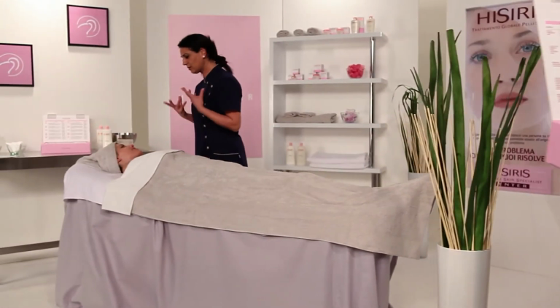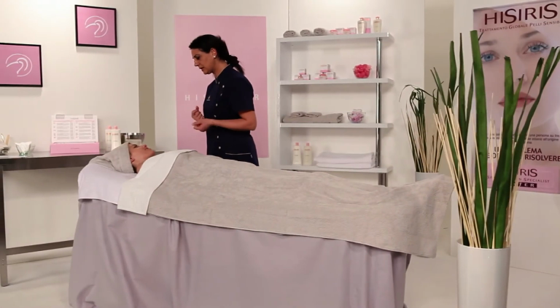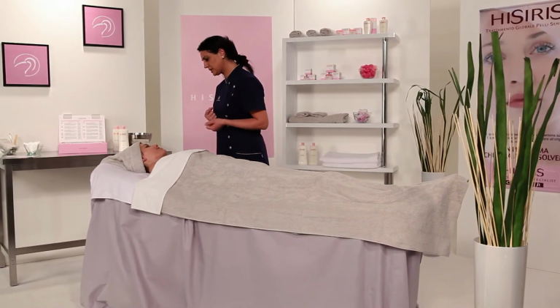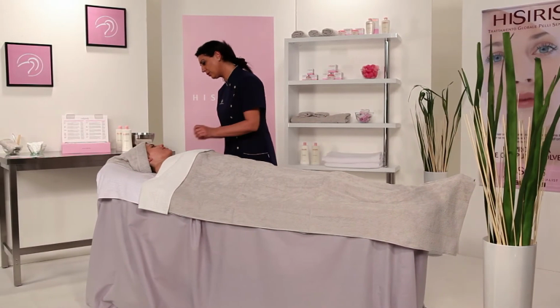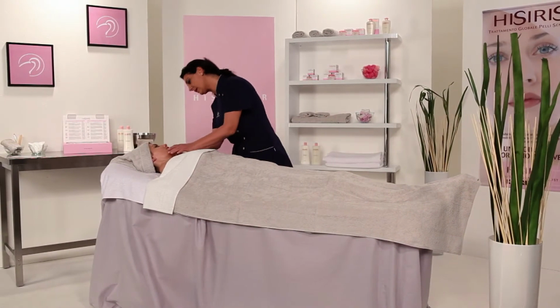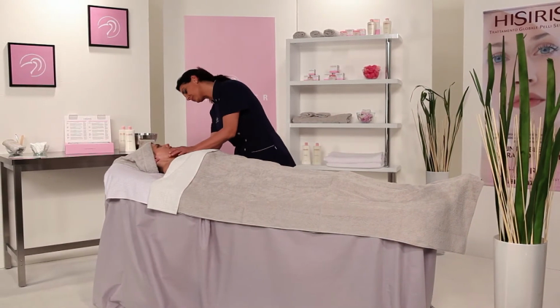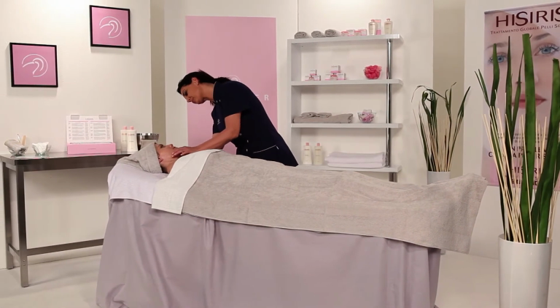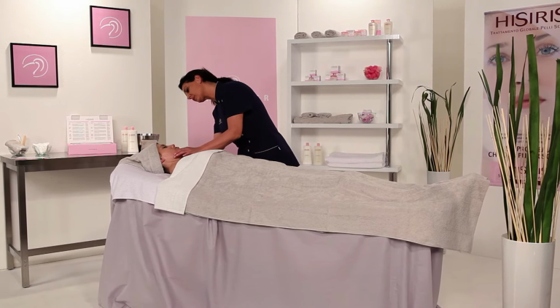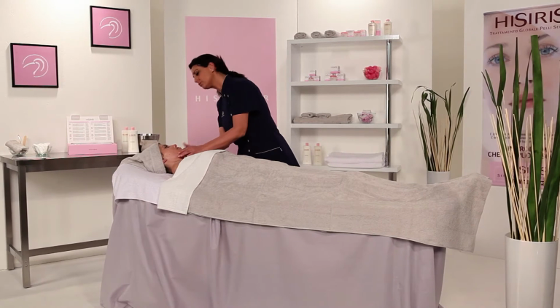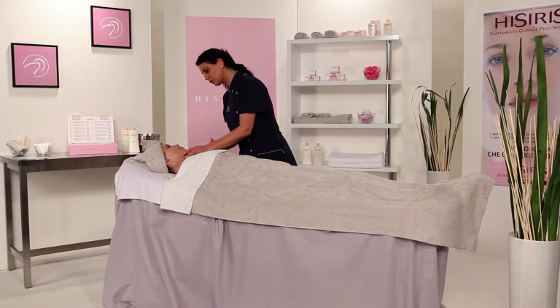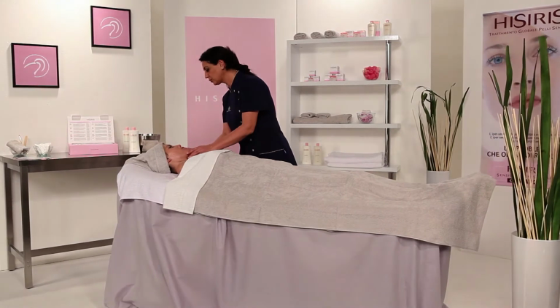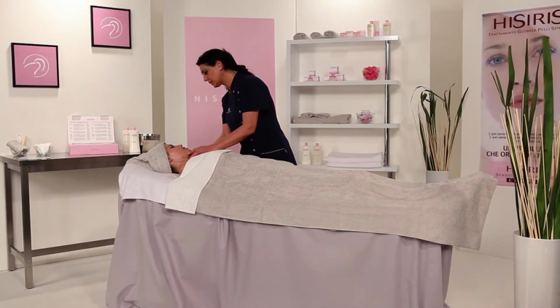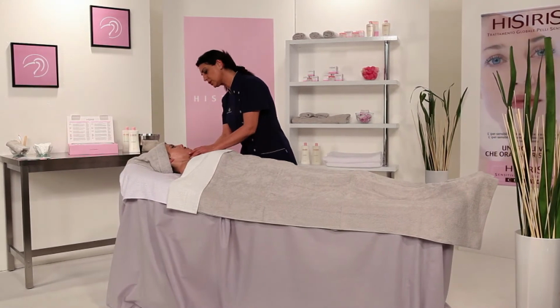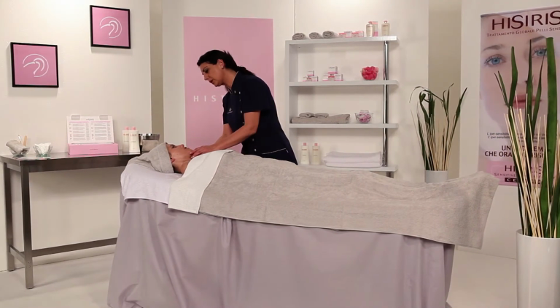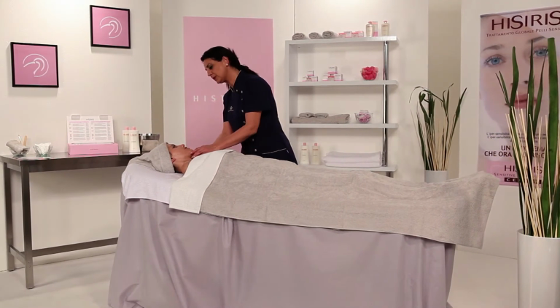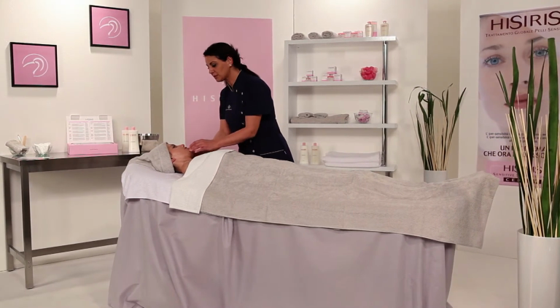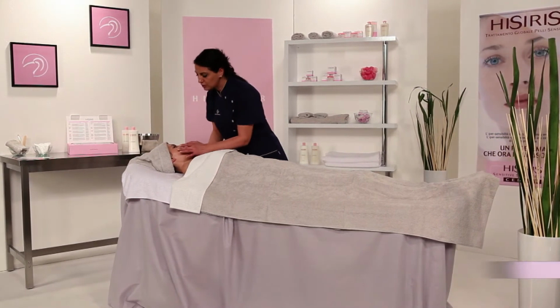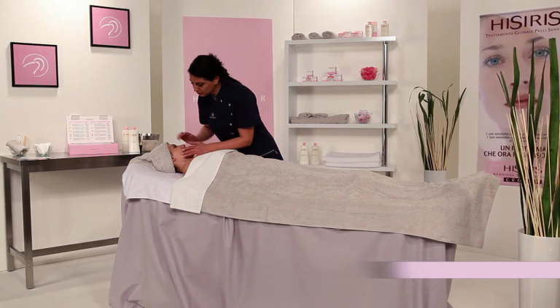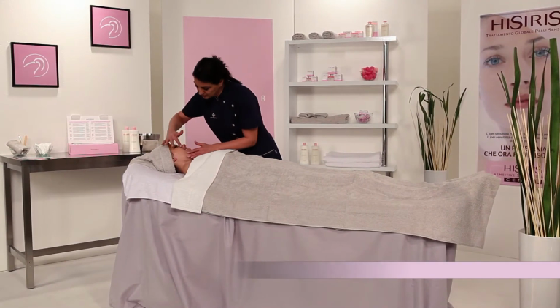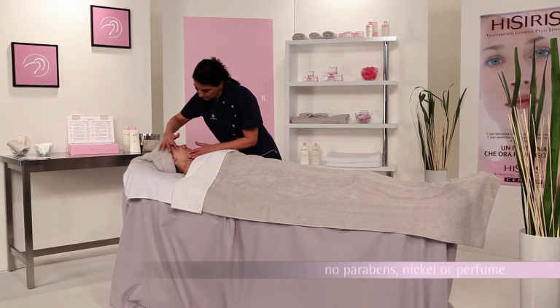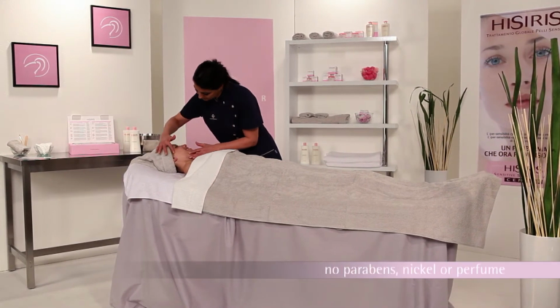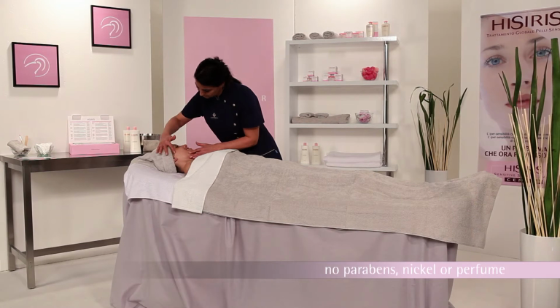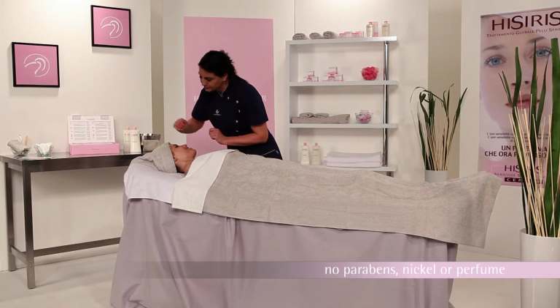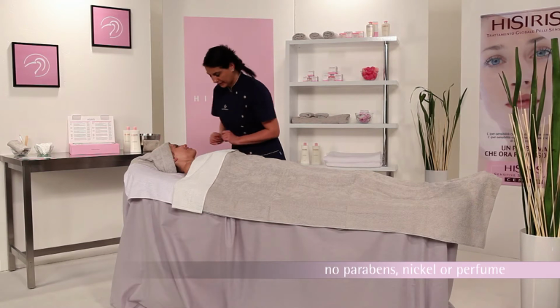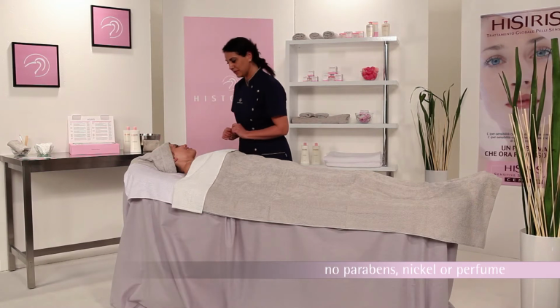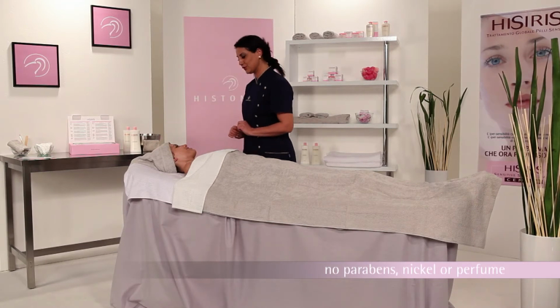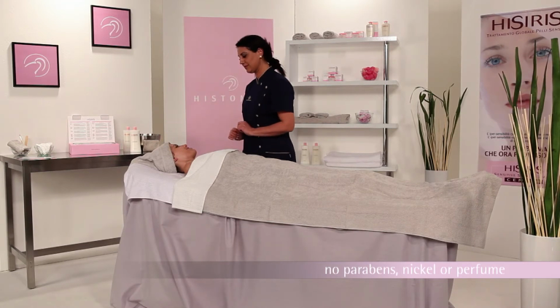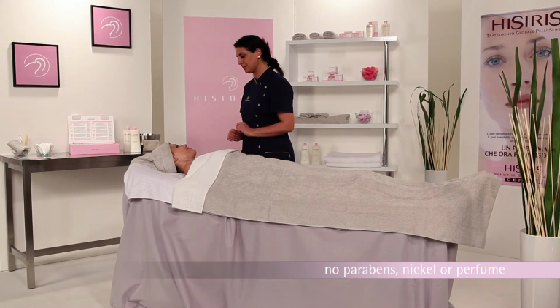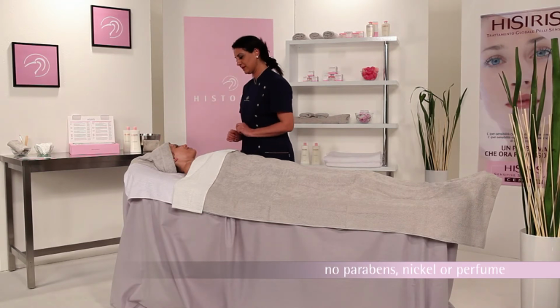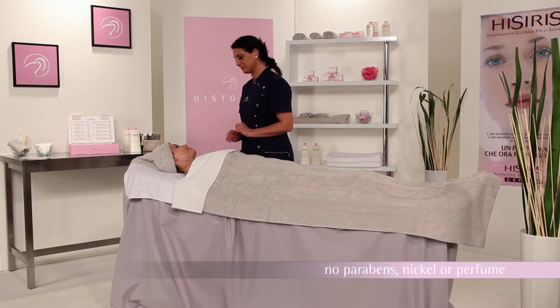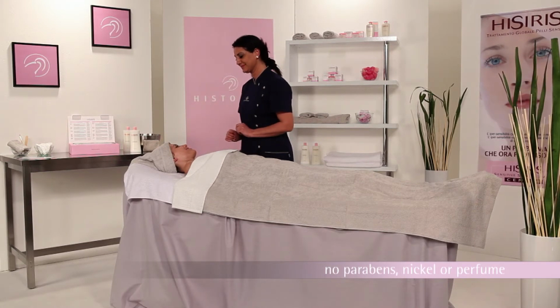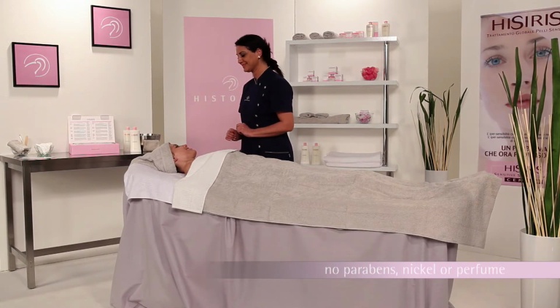The bio-matrix complex encourages the process of transformation from sensitive to normal skin. All the Hysiris products are formulated without the use of parabens, nickel and perfume.